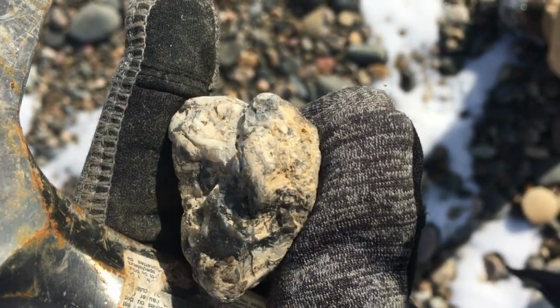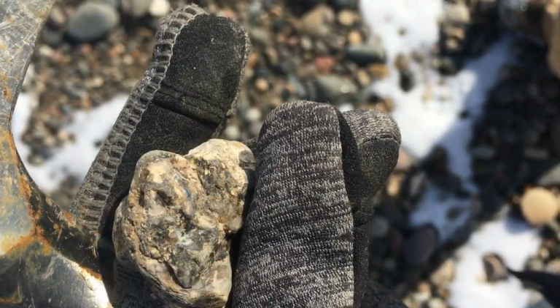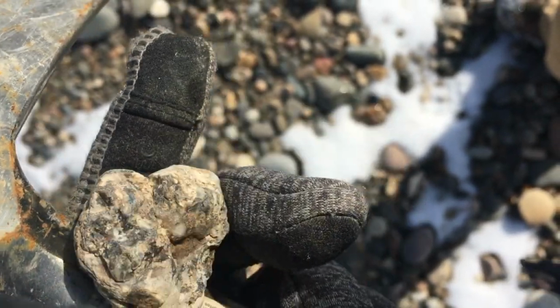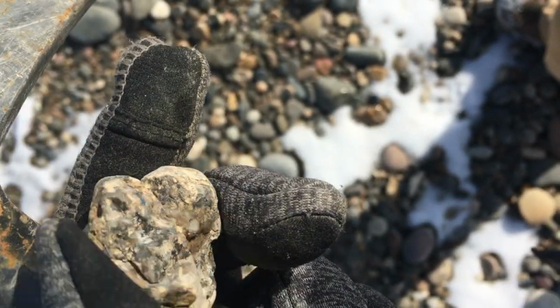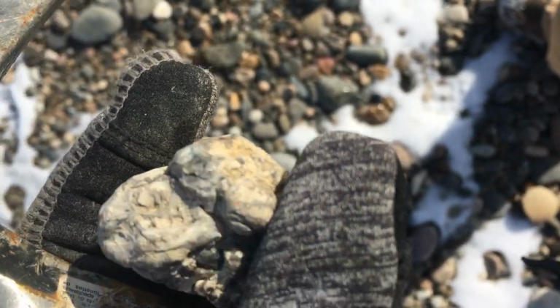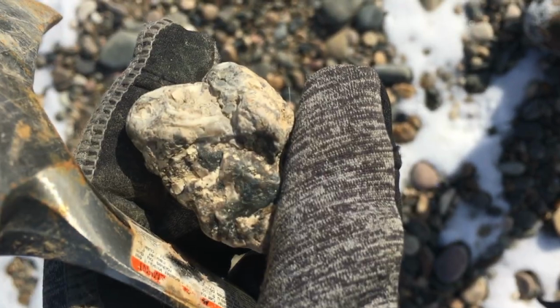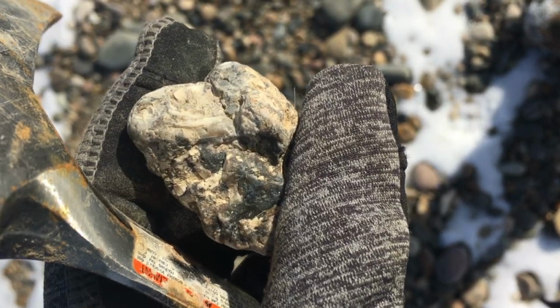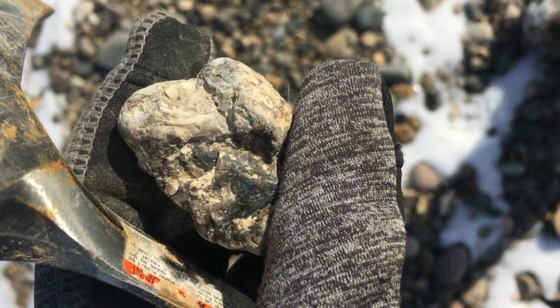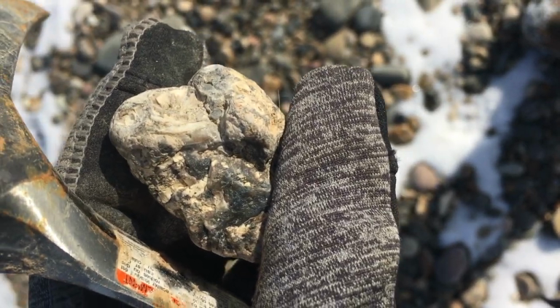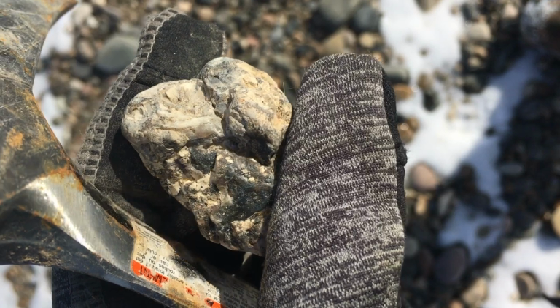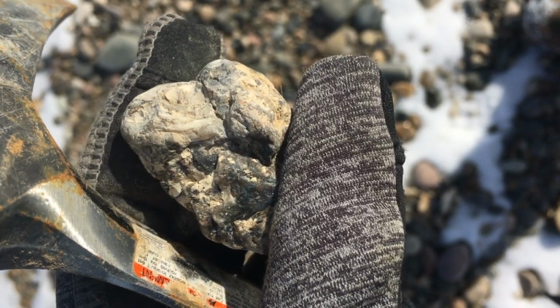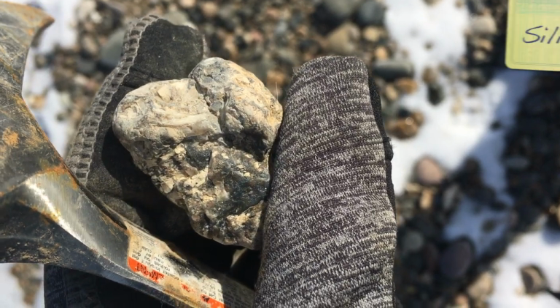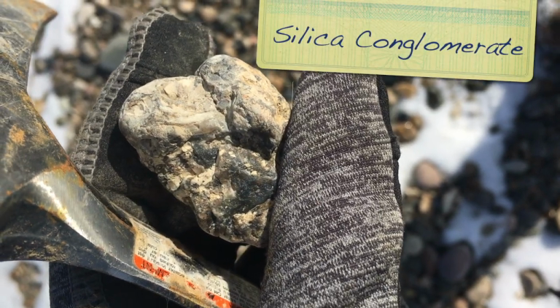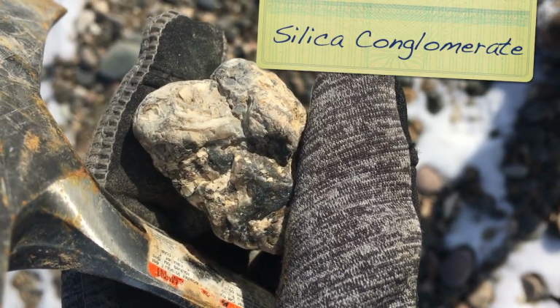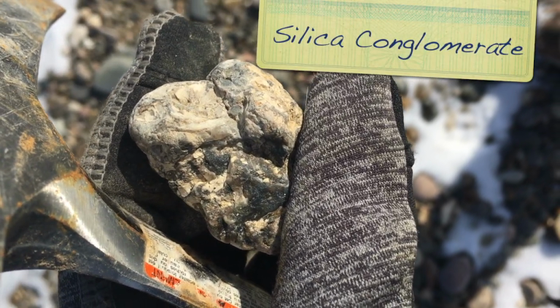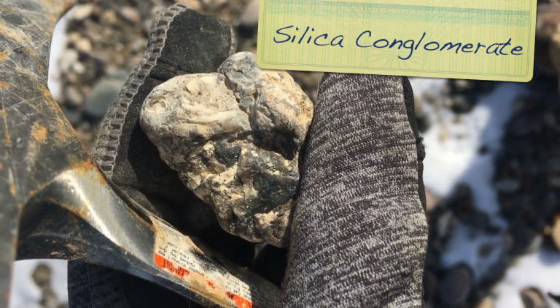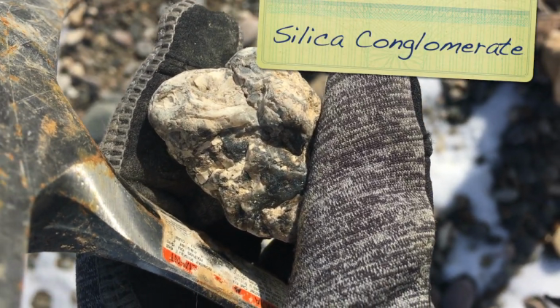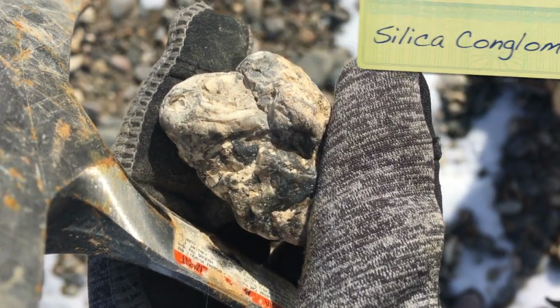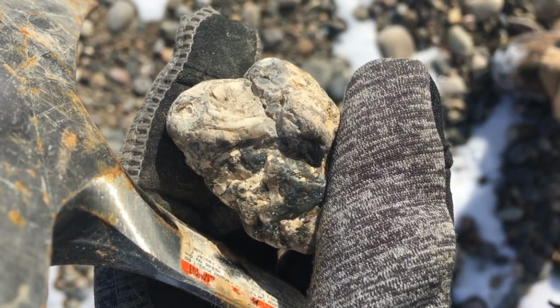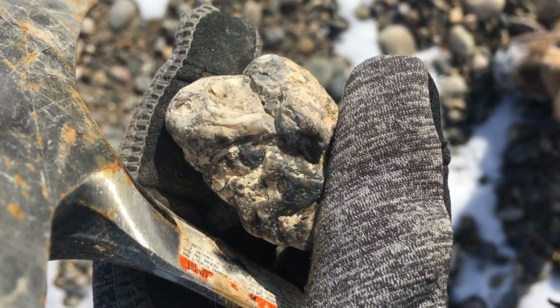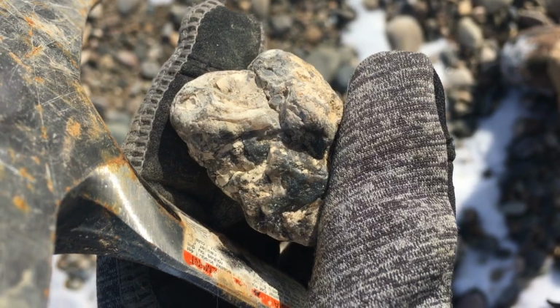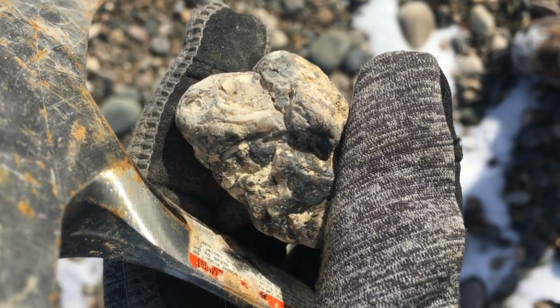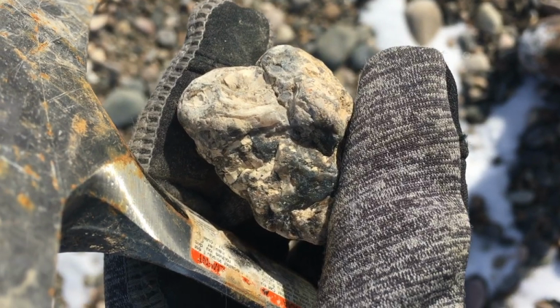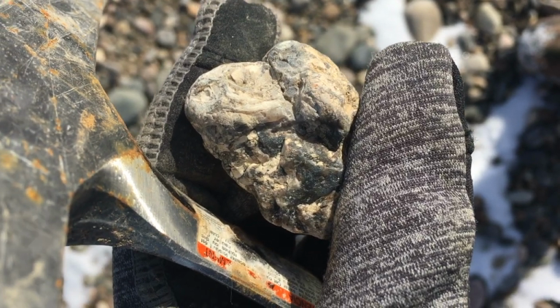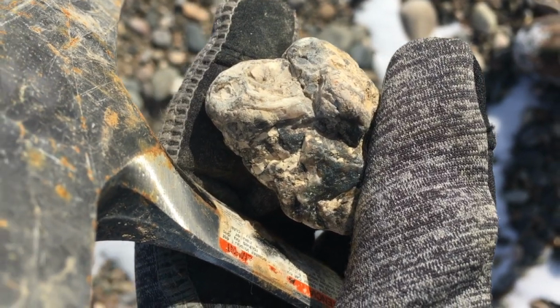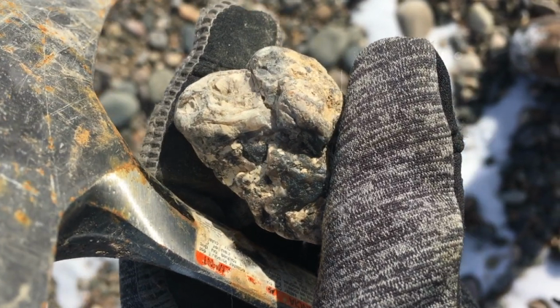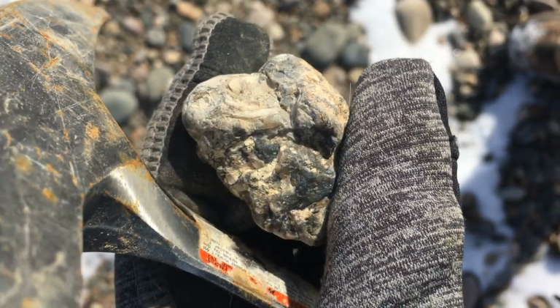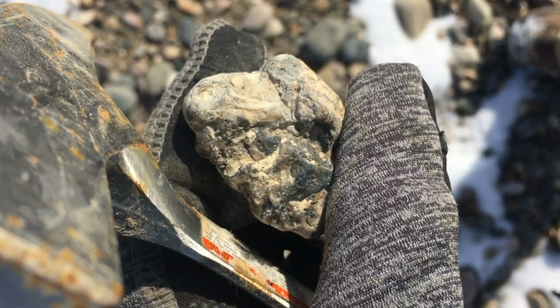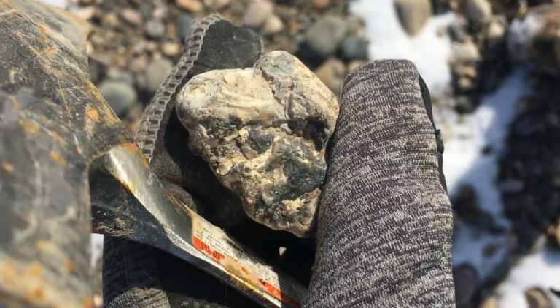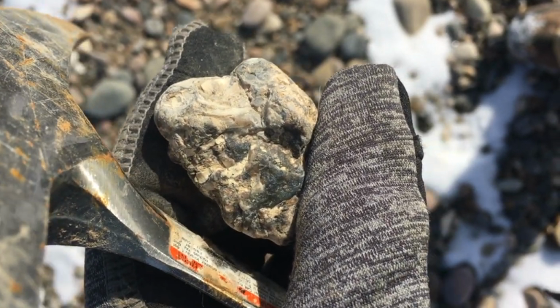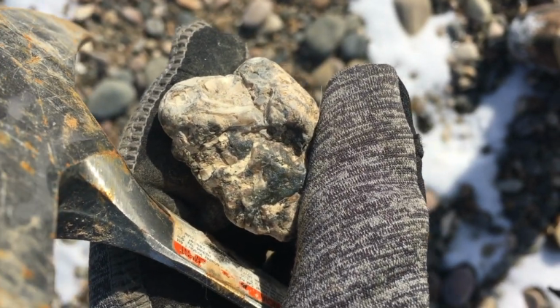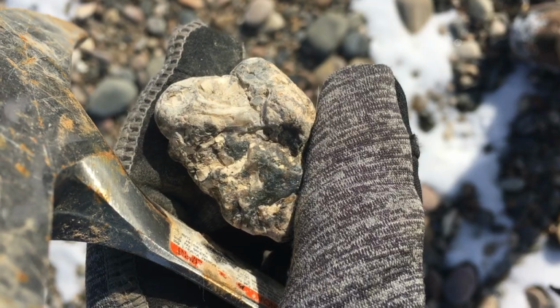This is an interesting little piece. I think that it's an agate. It's got a lot of dark stuff in it, so if it is an agate, it's going to have a lot of manganese or iron or something like that.